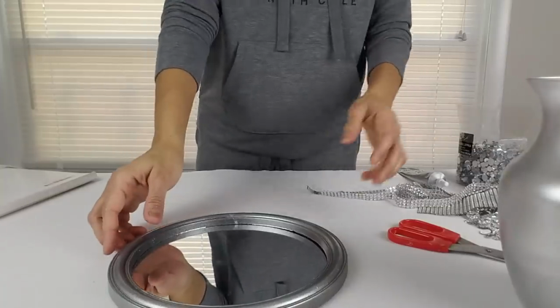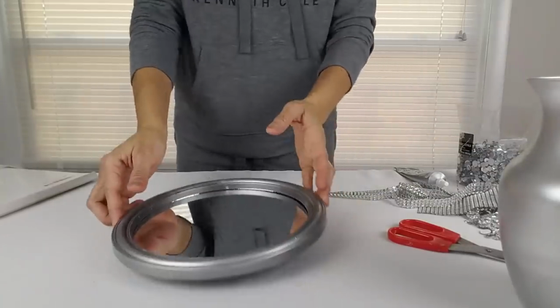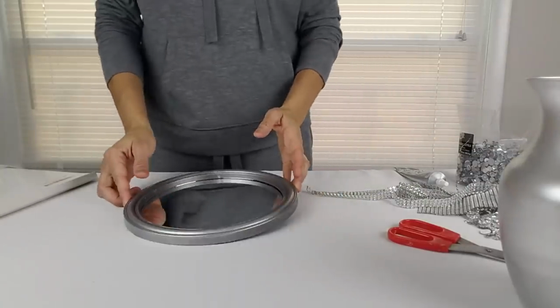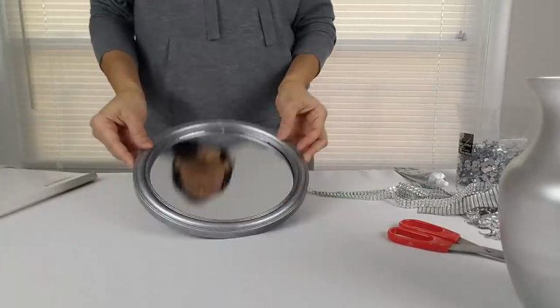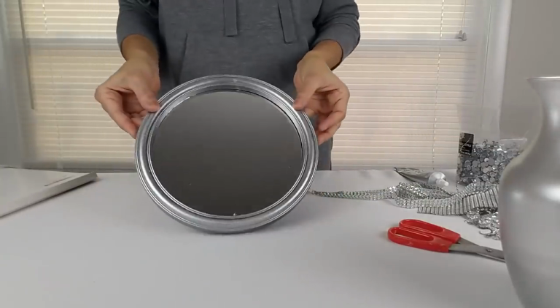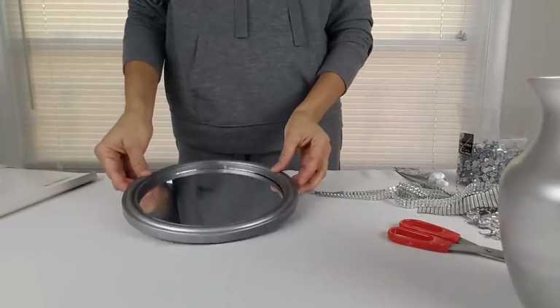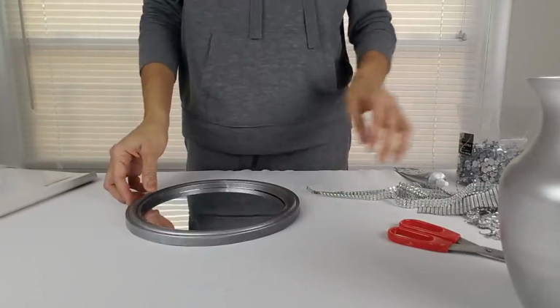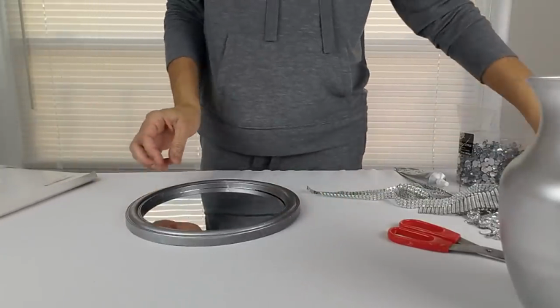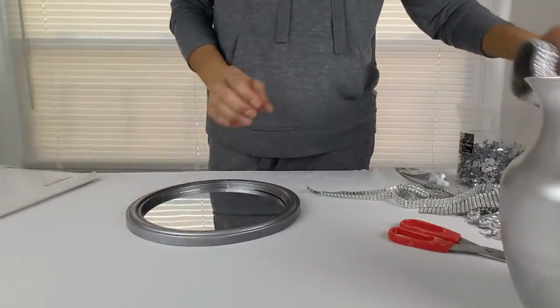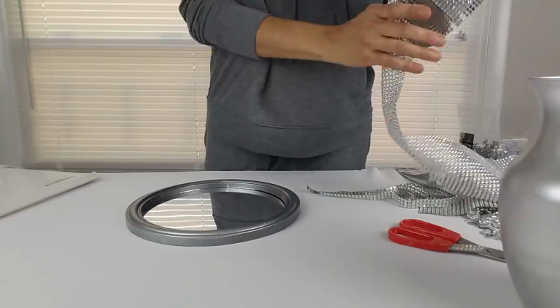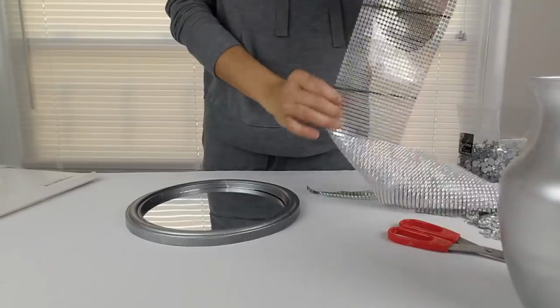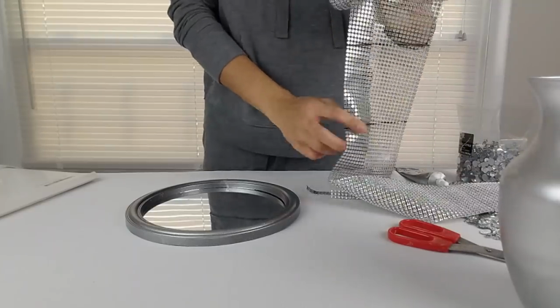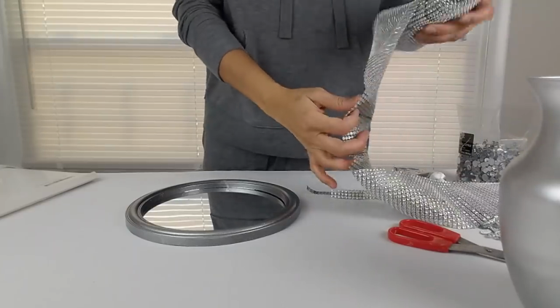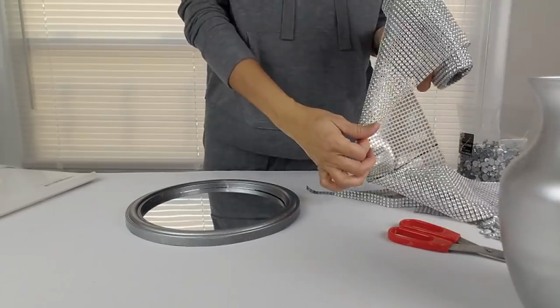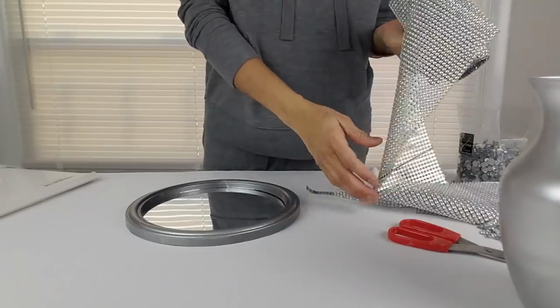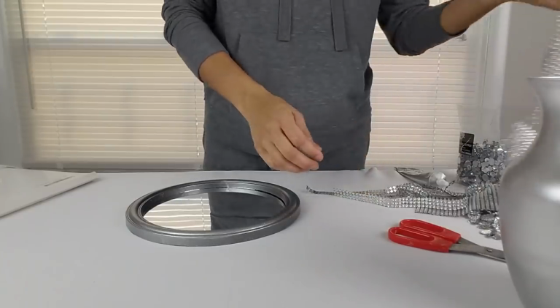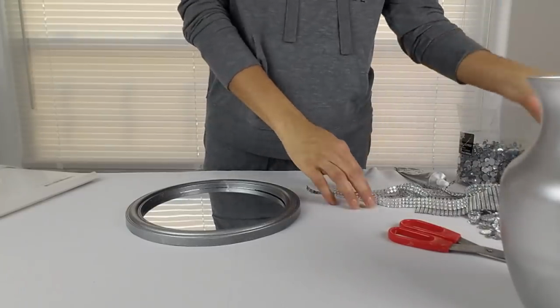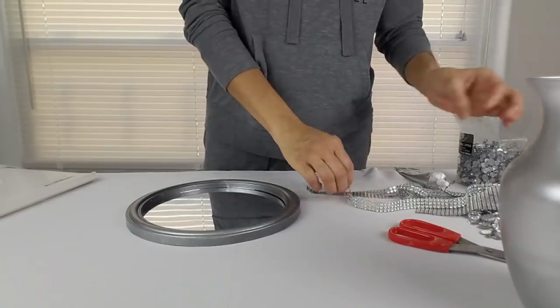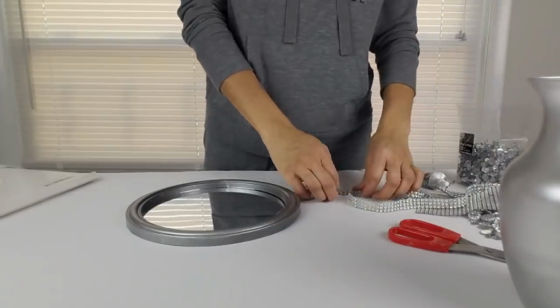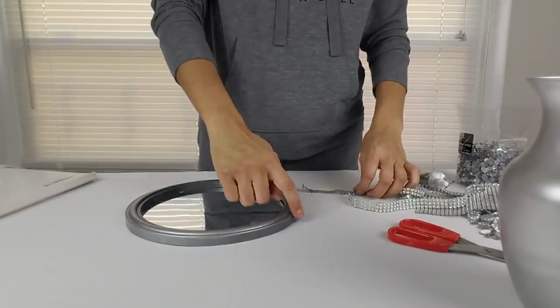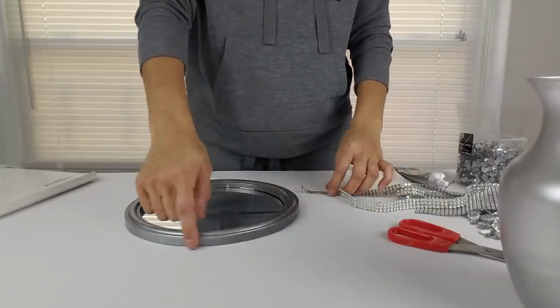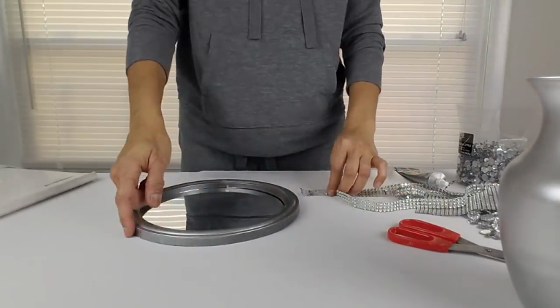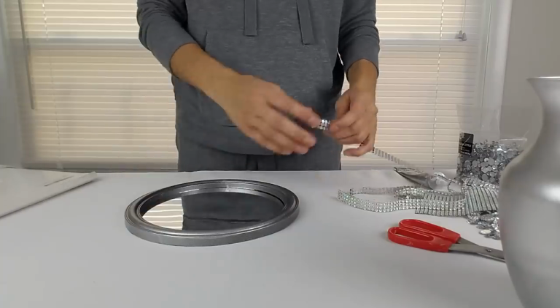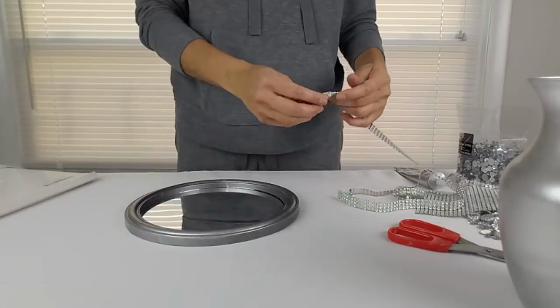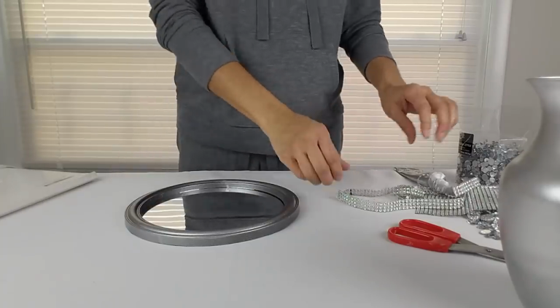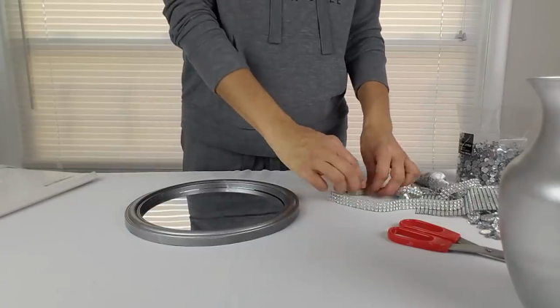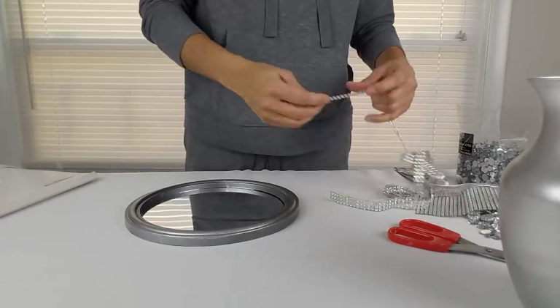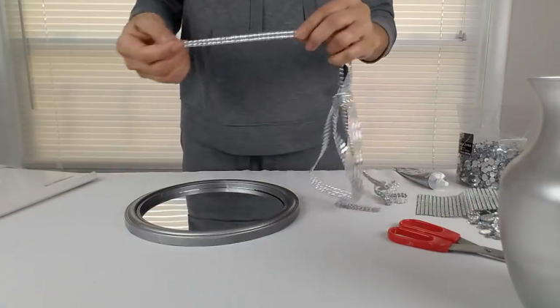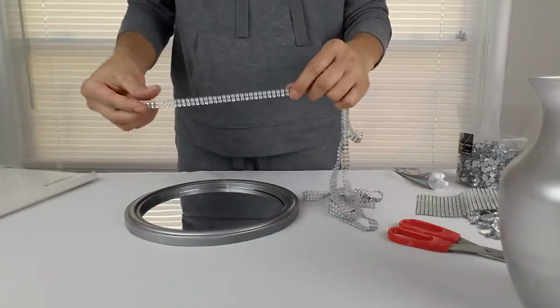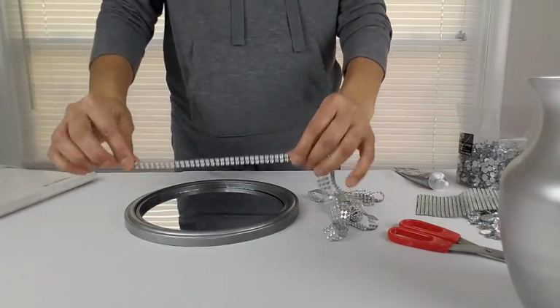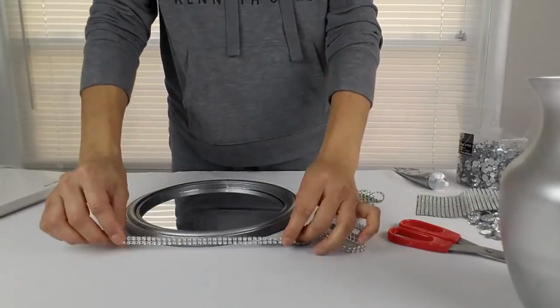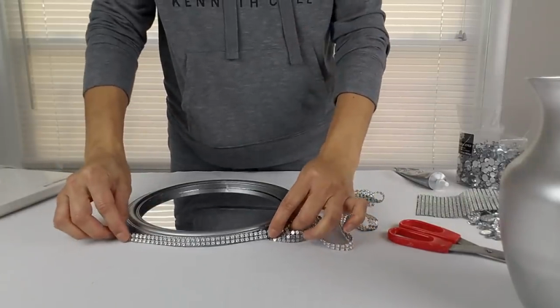Now to decorate my mirror, I'm going to use some of this silver diamond wrap and I'm going to glue a two-row strip to the outer edge of the mirror frame.